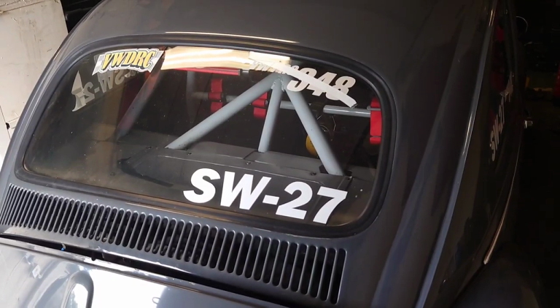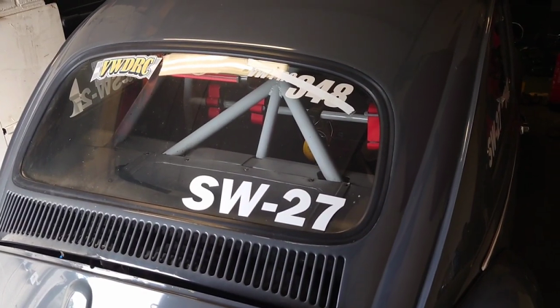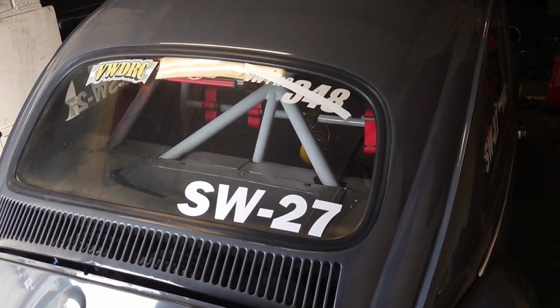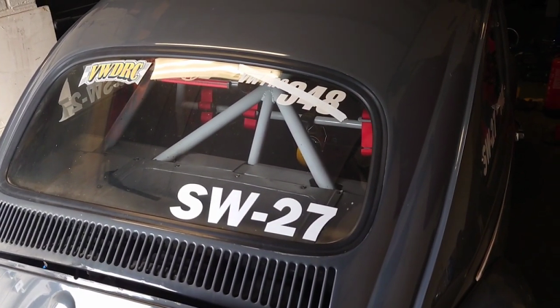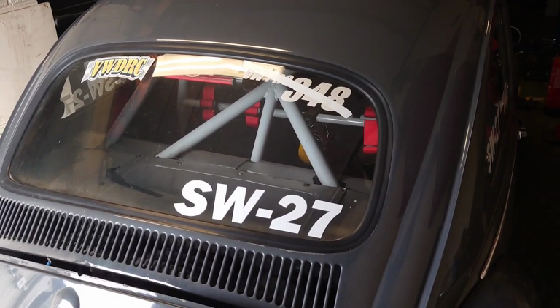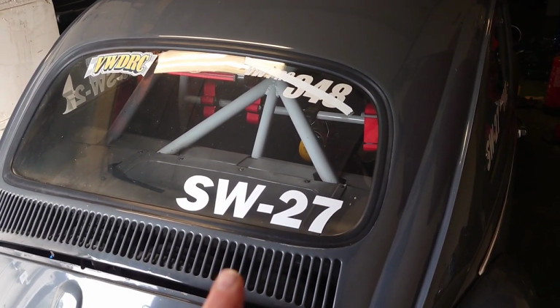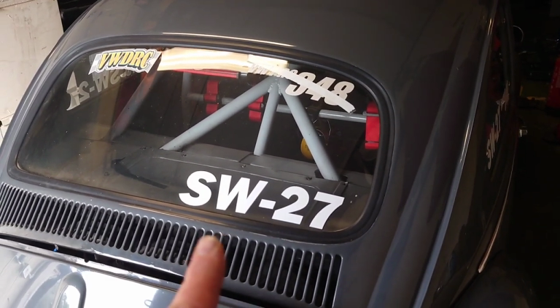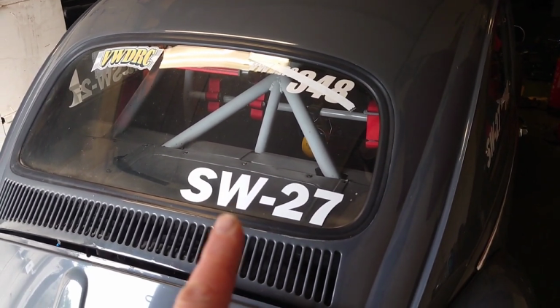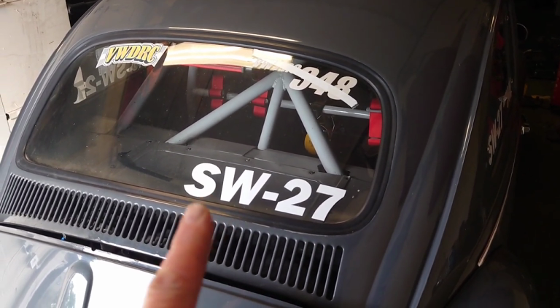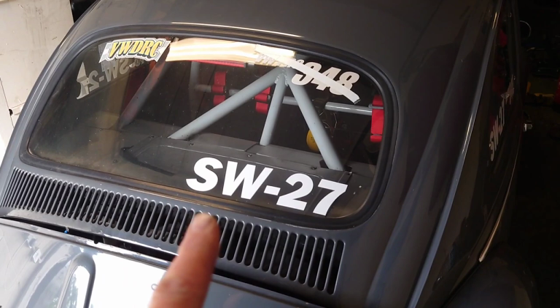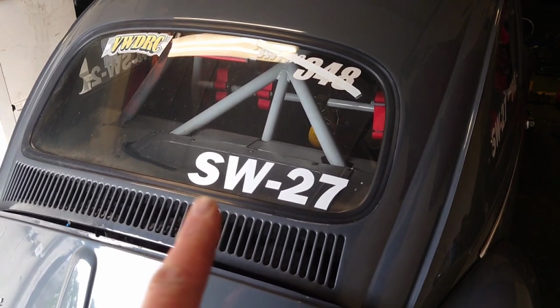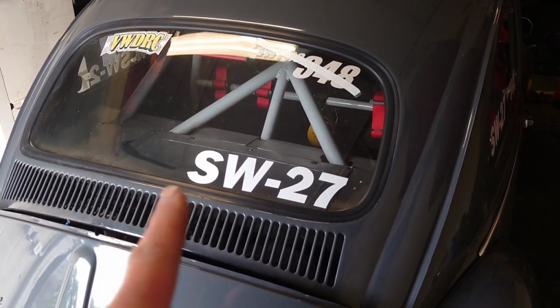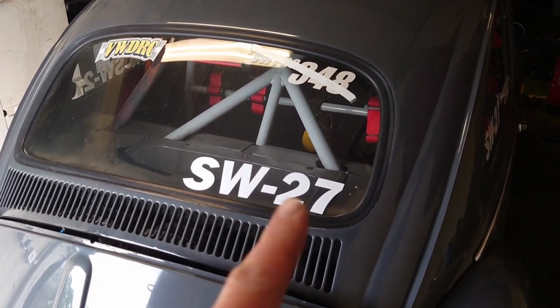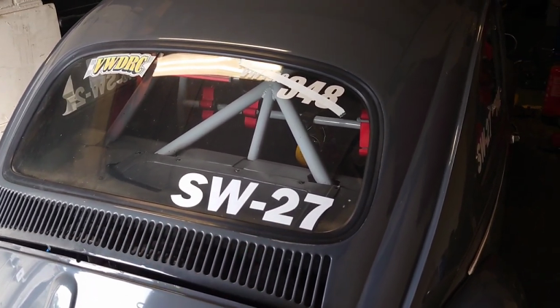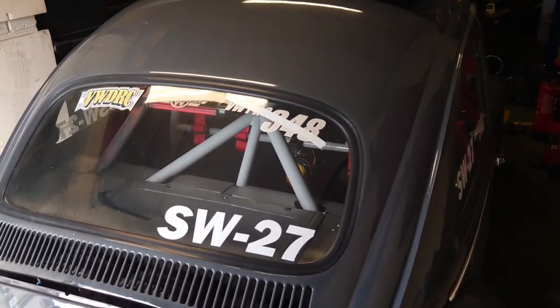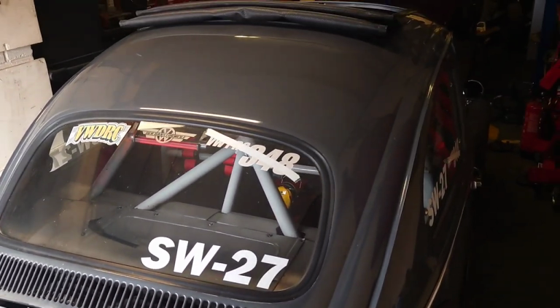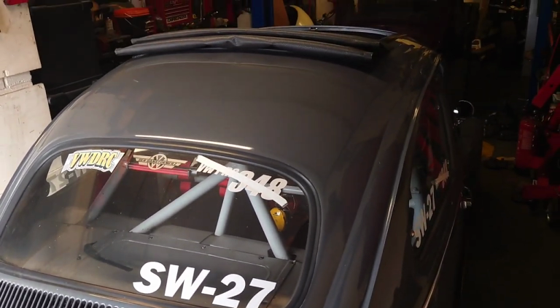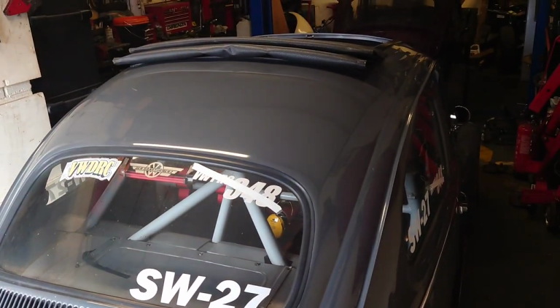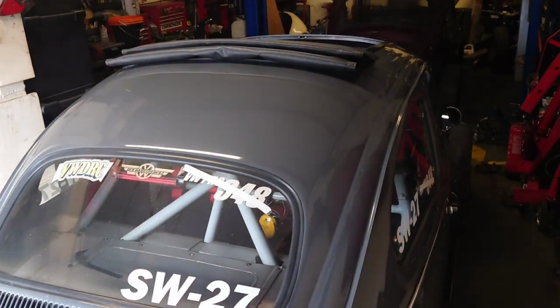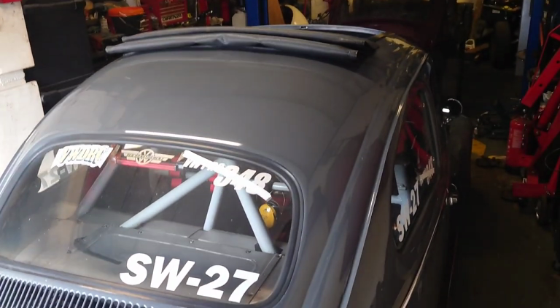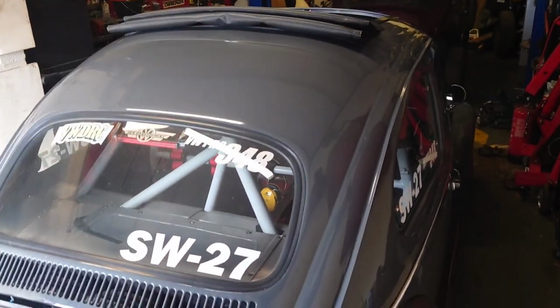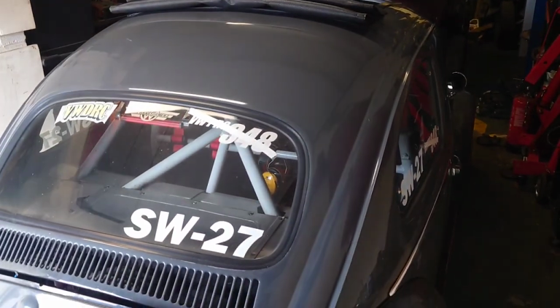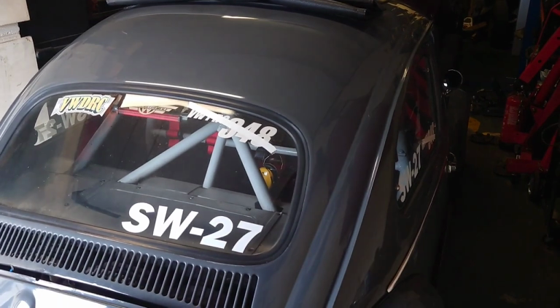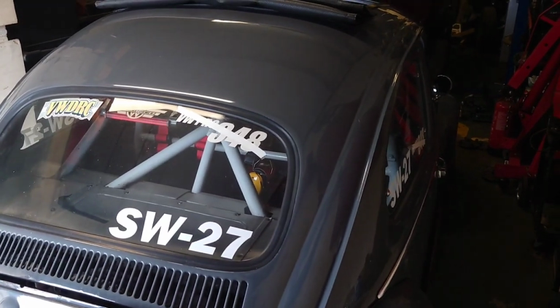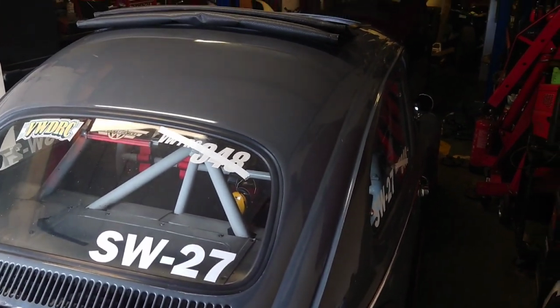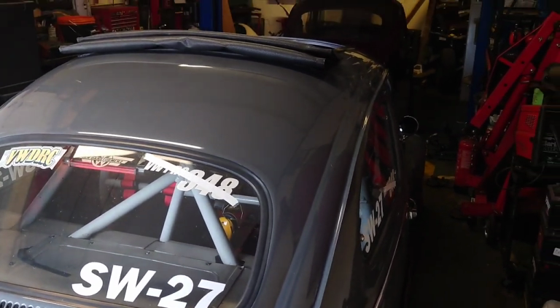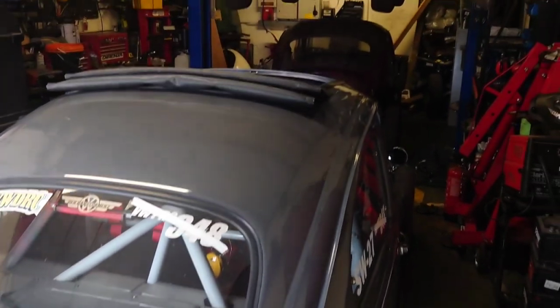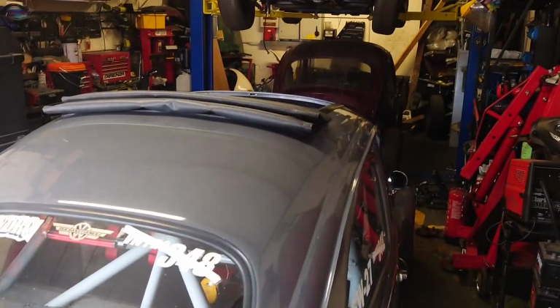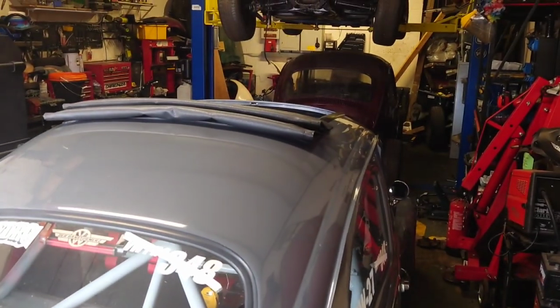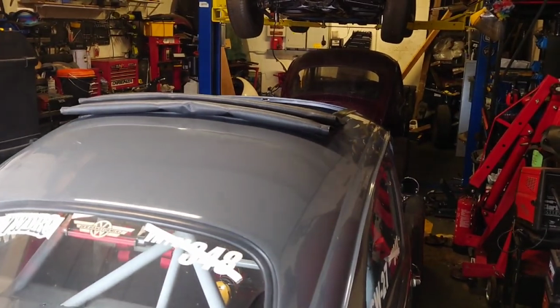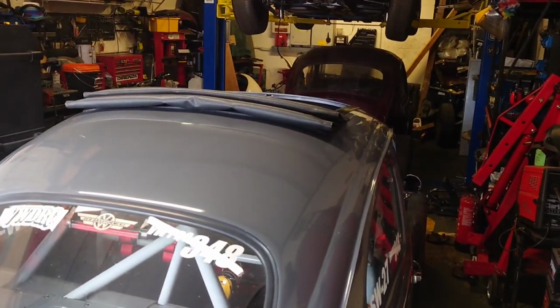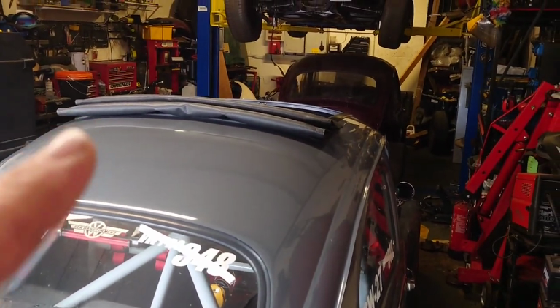Hey everyone, welcome back. Had a successful weekend at Street Weekend, which is what those numbers are for there on the 63. Unfortunately I didn't film very much of it, but the weekend was a success. However, we're going to work on something different today.